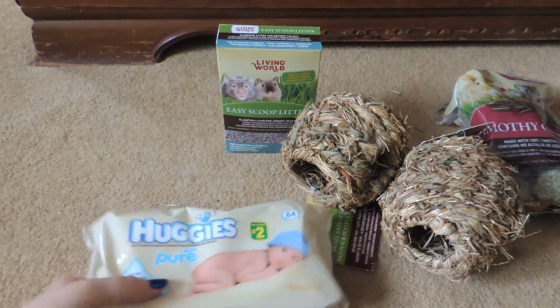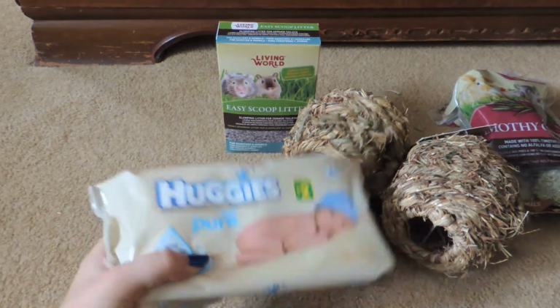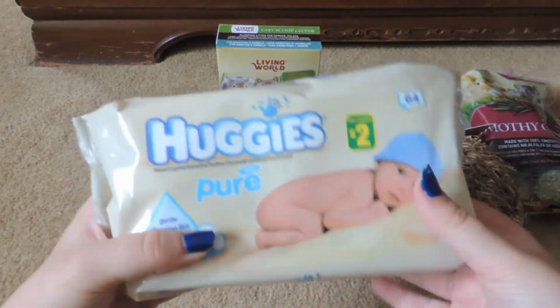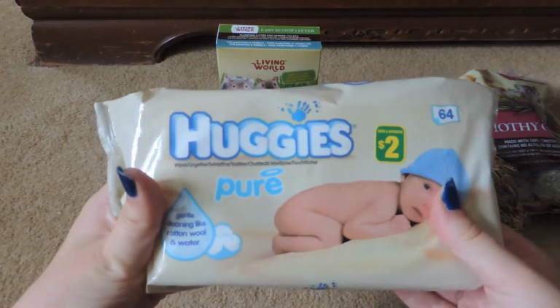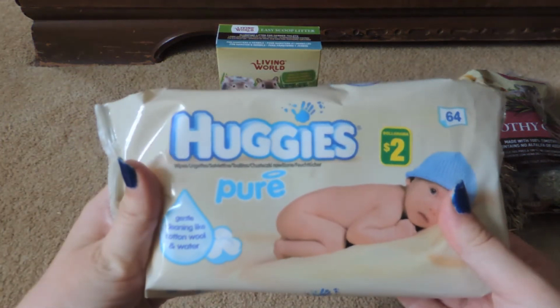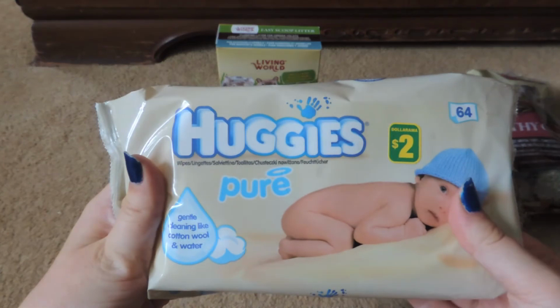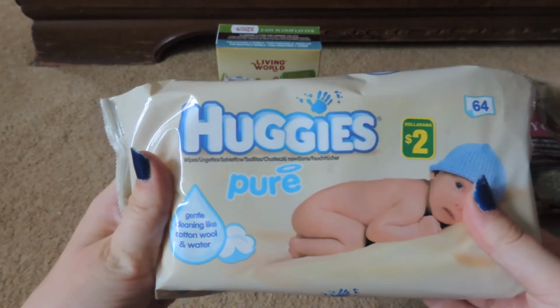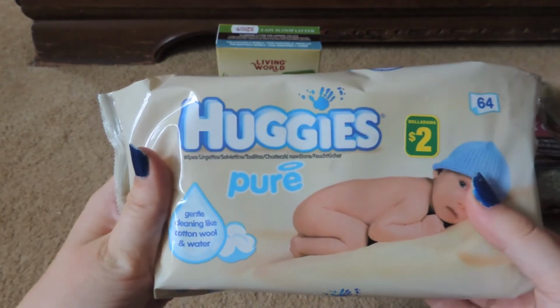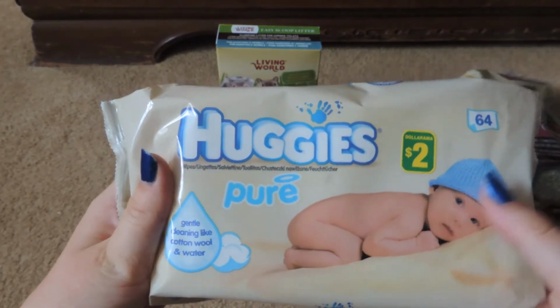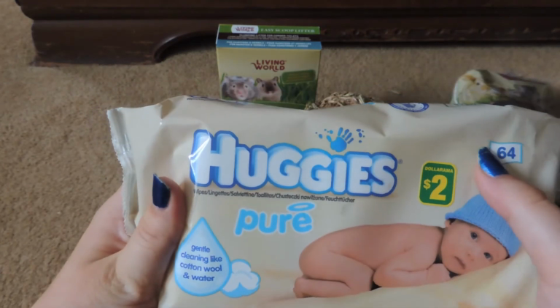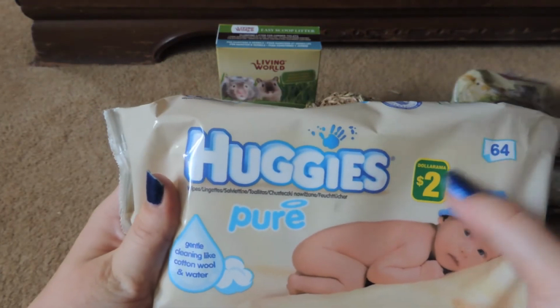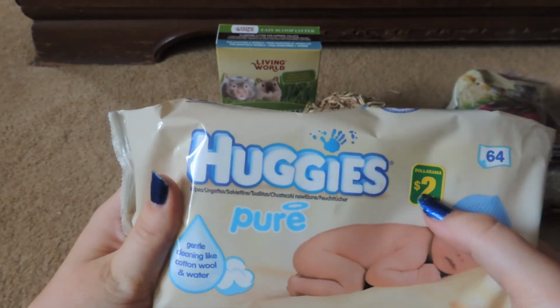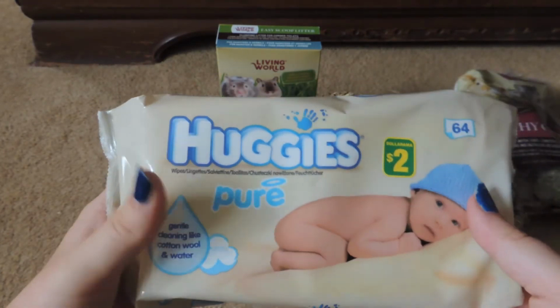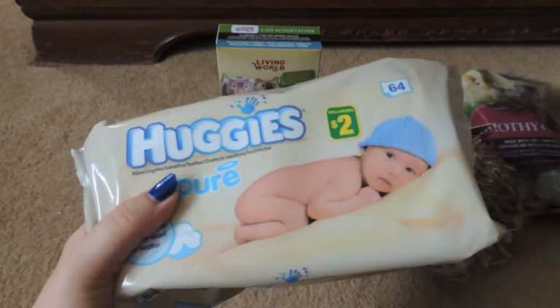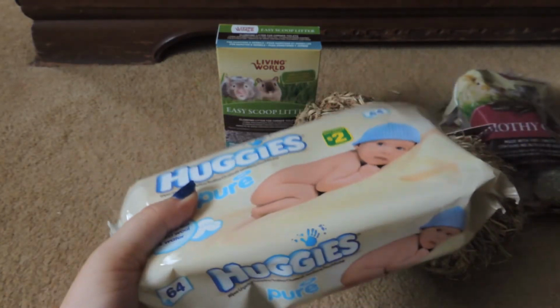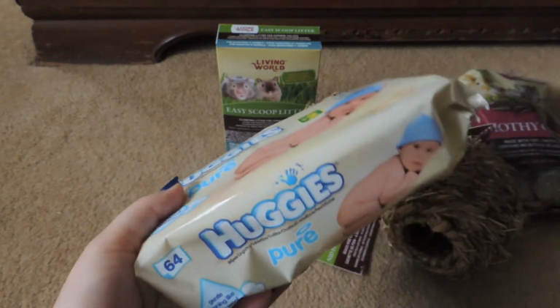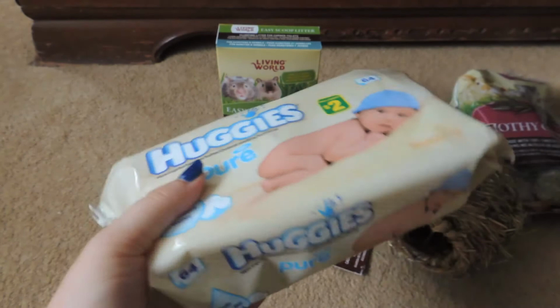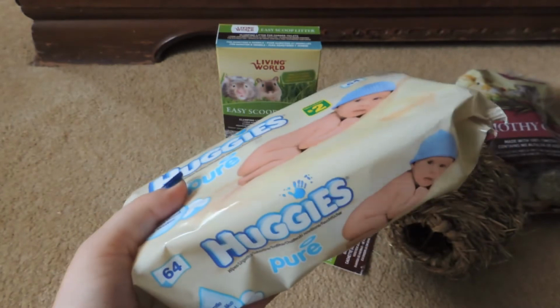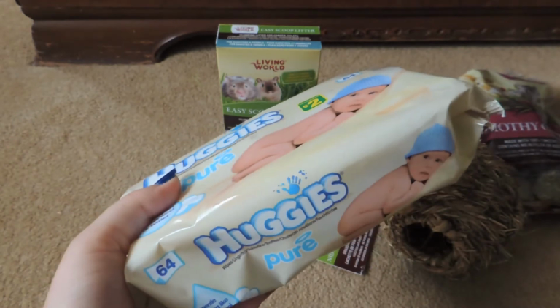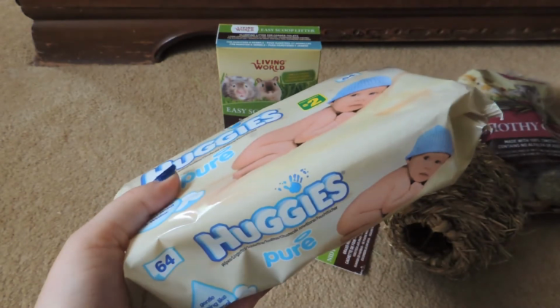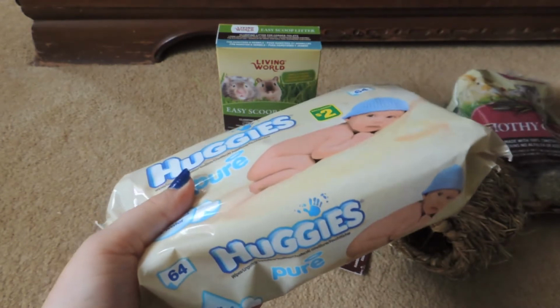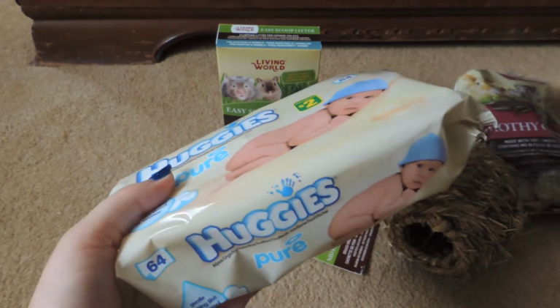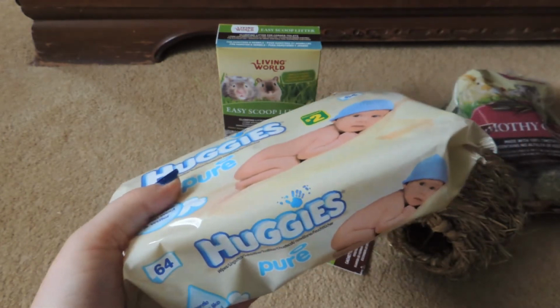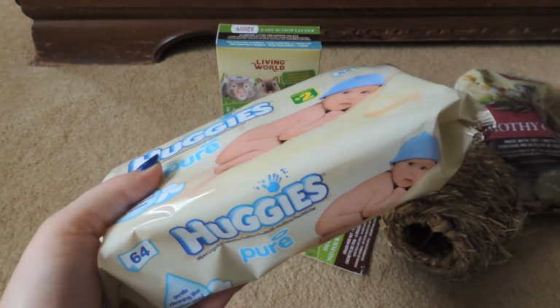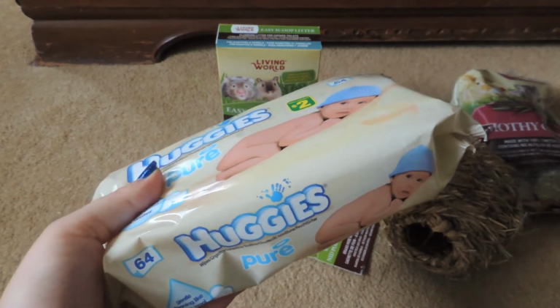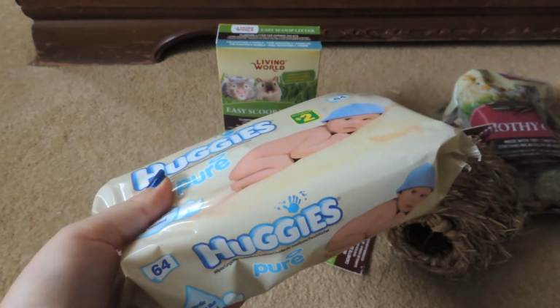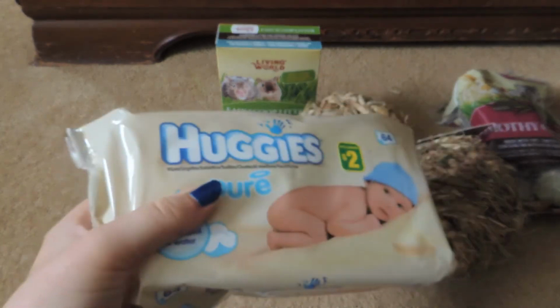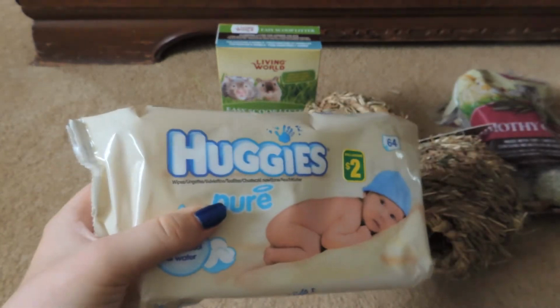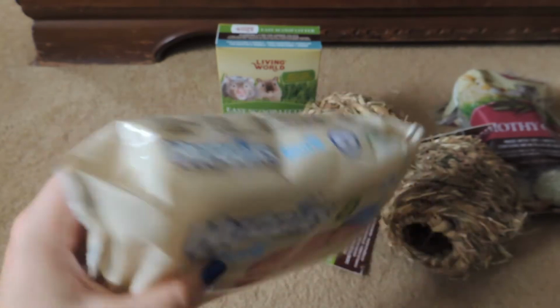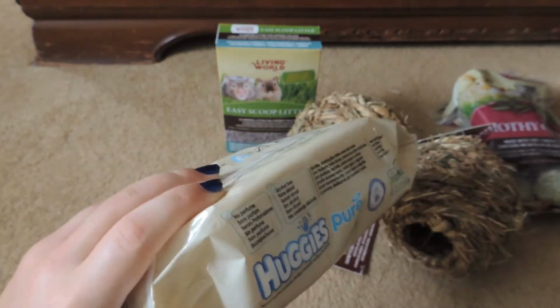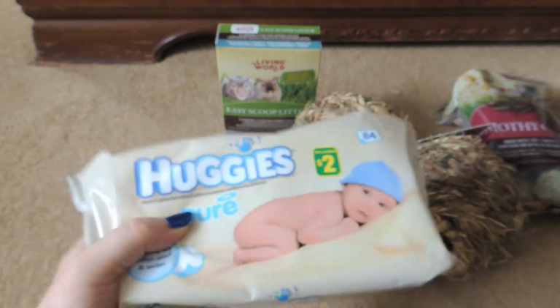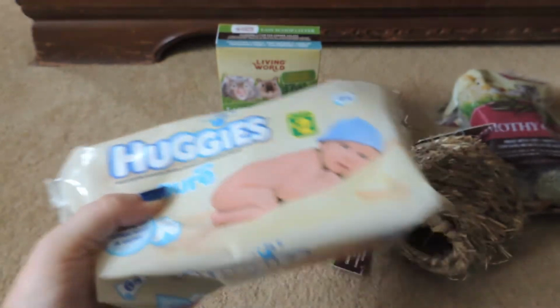From Dollarama I picked up some Huggies Pure Baby Wipes — comes with 64 and it was only $2. I use these for my hedgehog so much; I probably use about three wipes a night which is pretty bad, but I go through them really quickly.